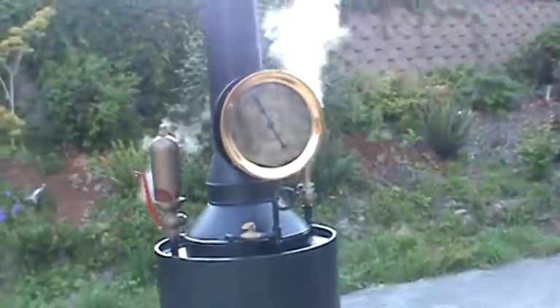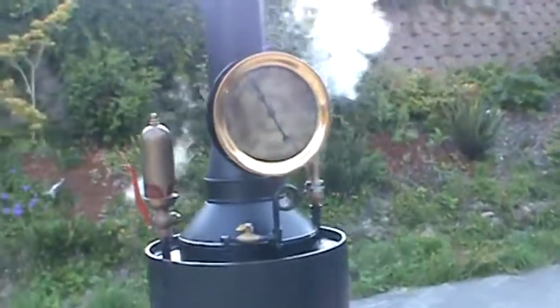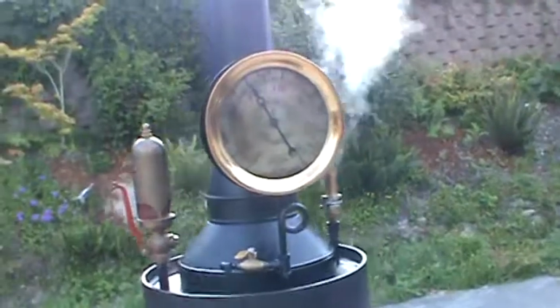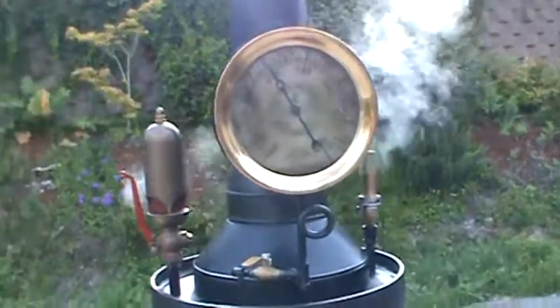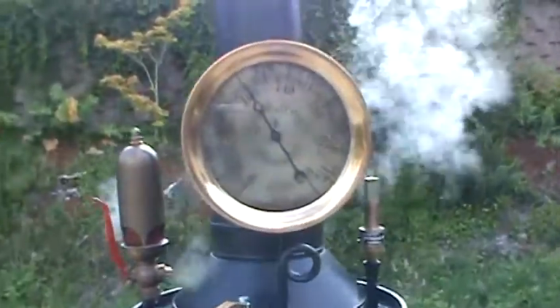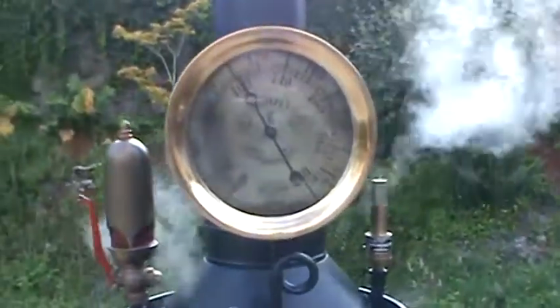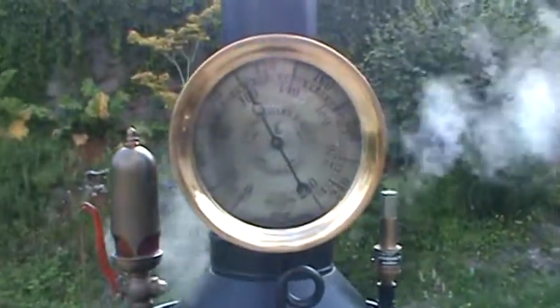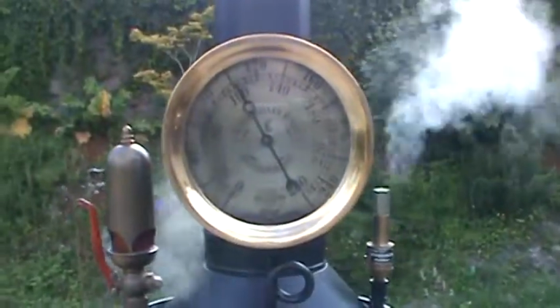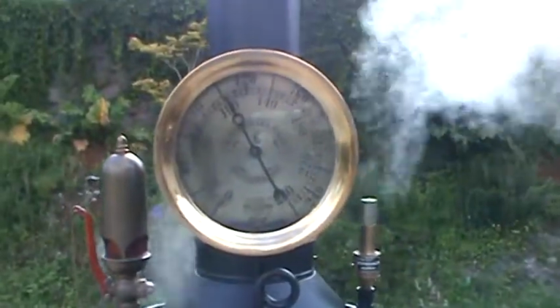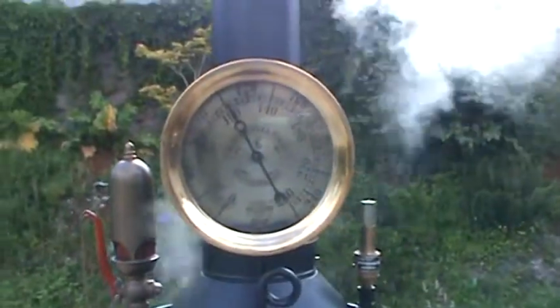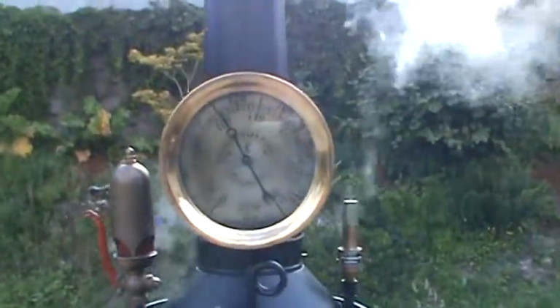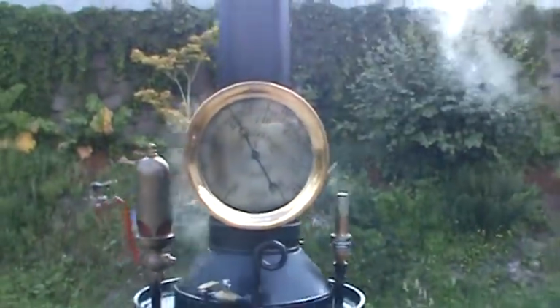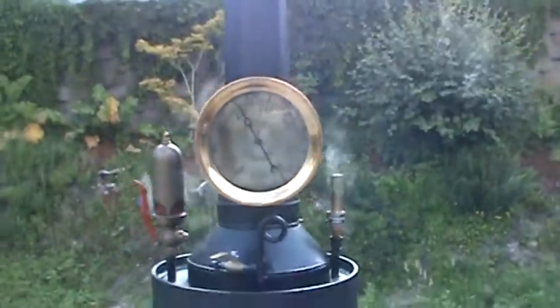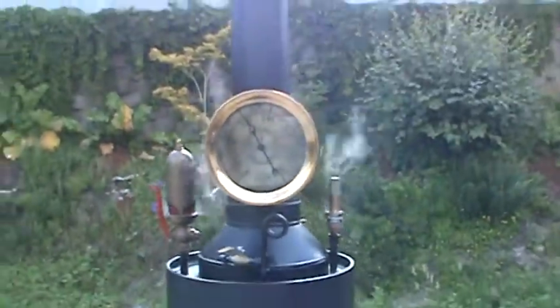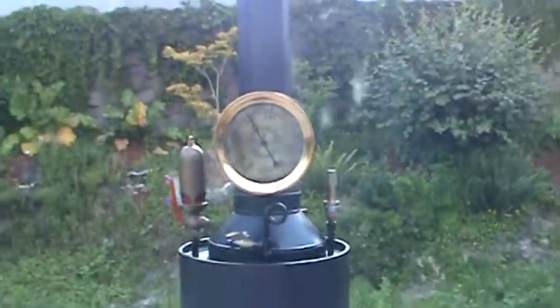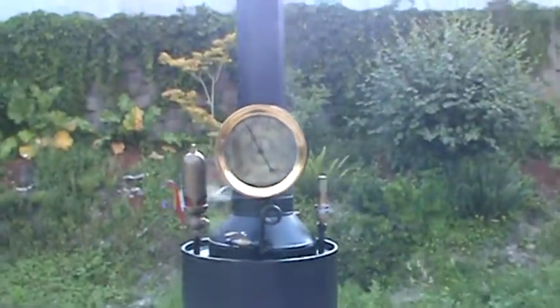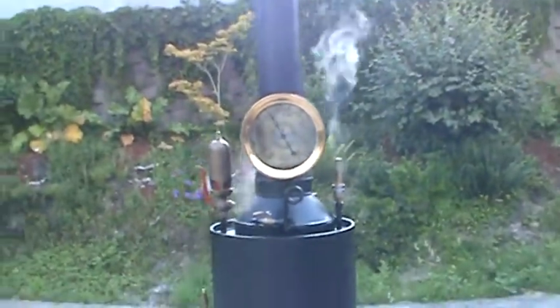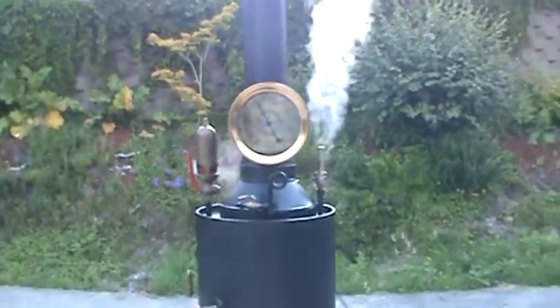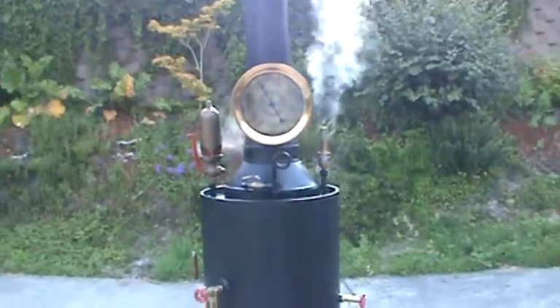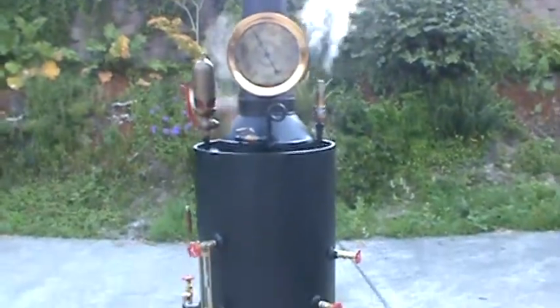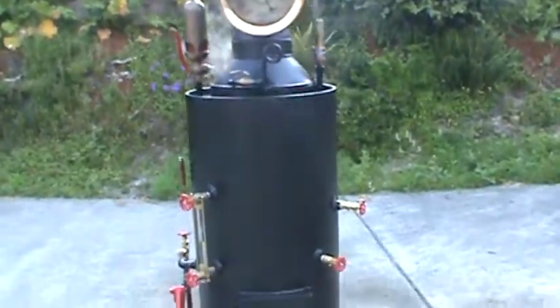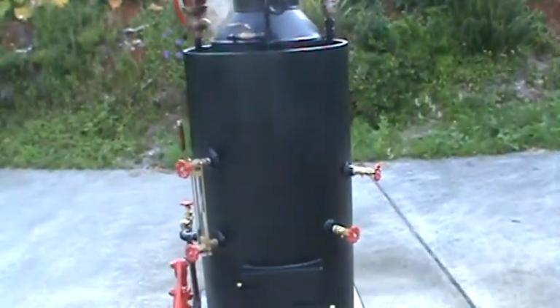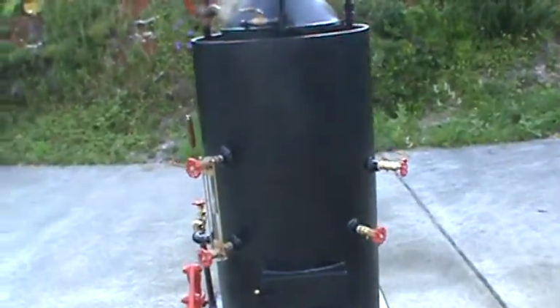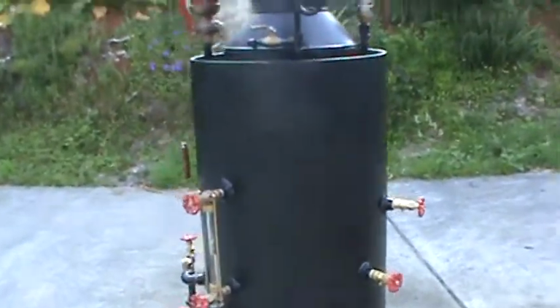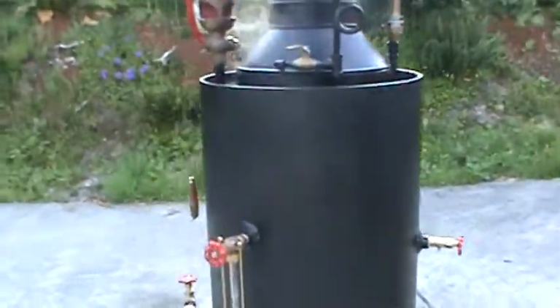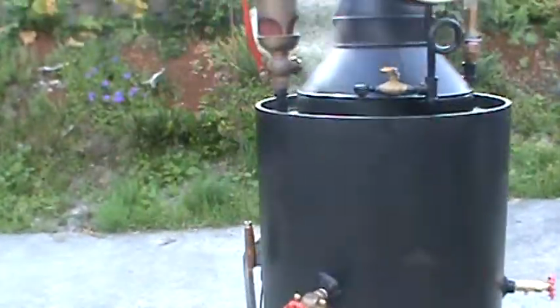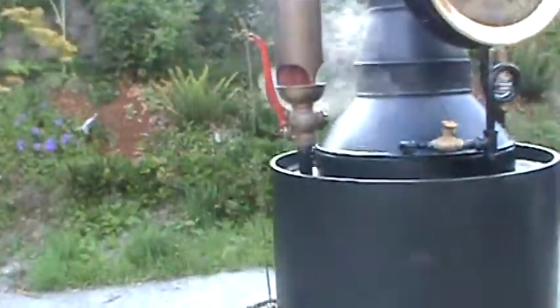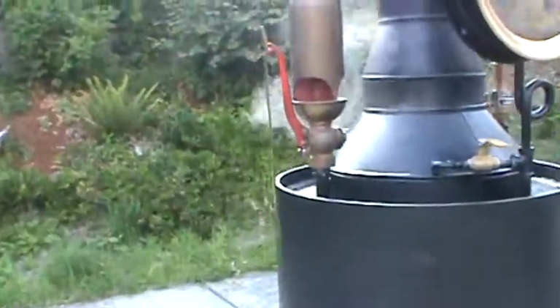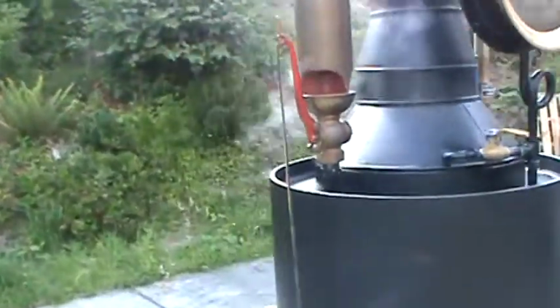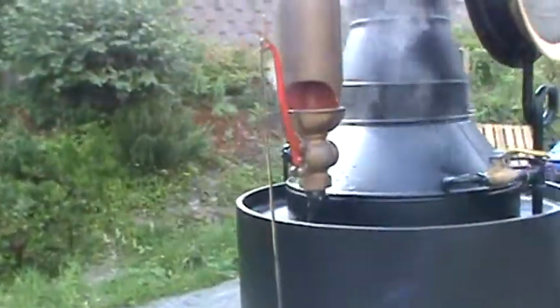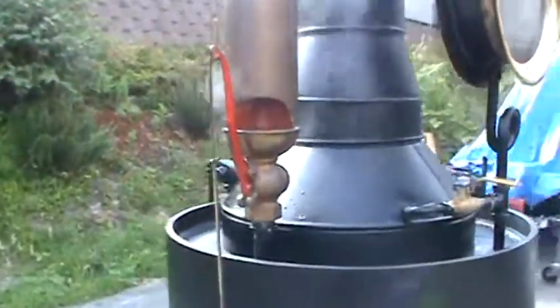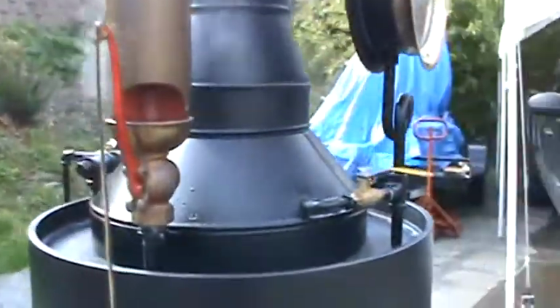Look at this gauge — monster. That was a real find. Here's the whistle — blow that. Turn down your volume.